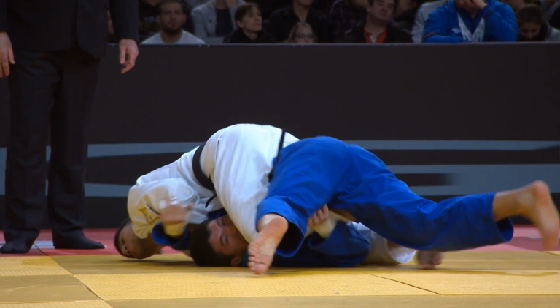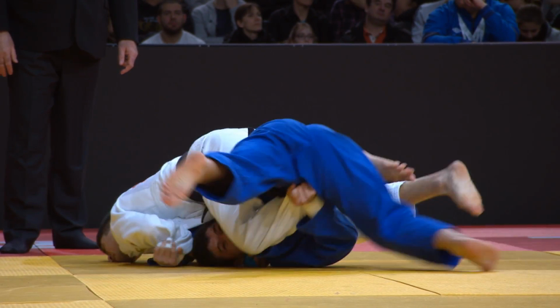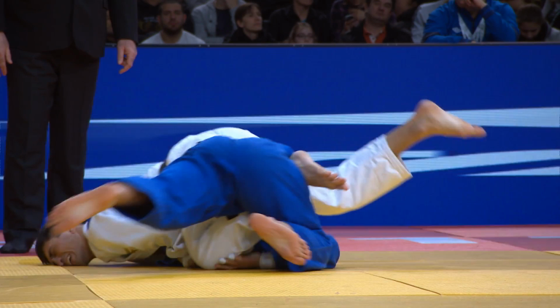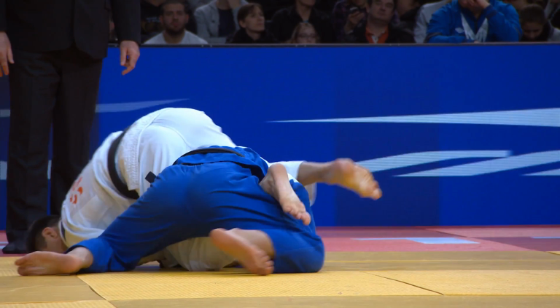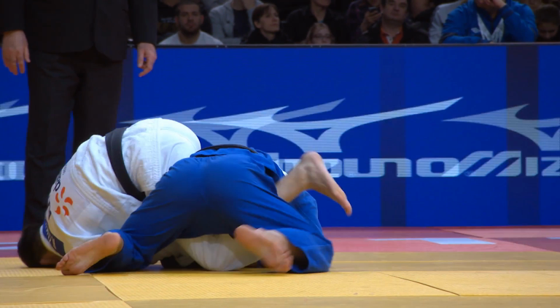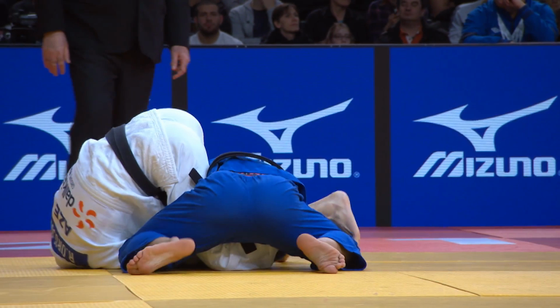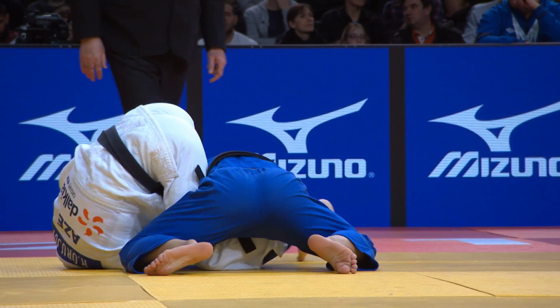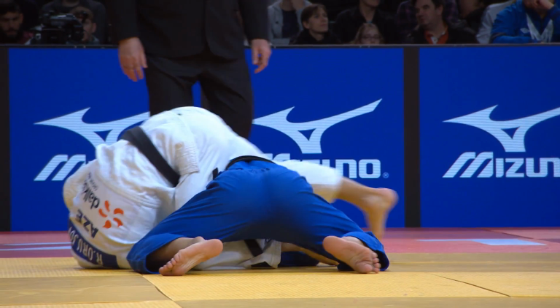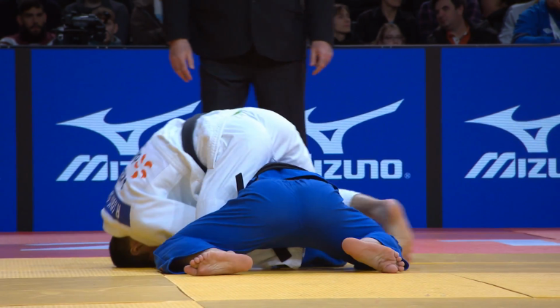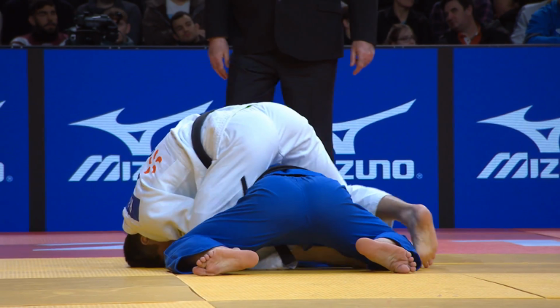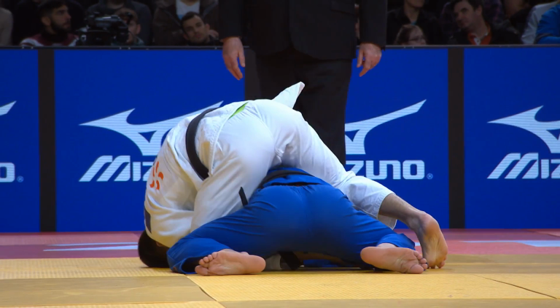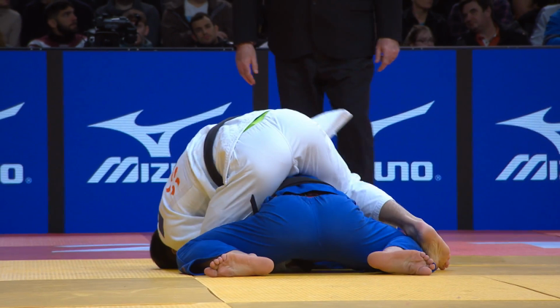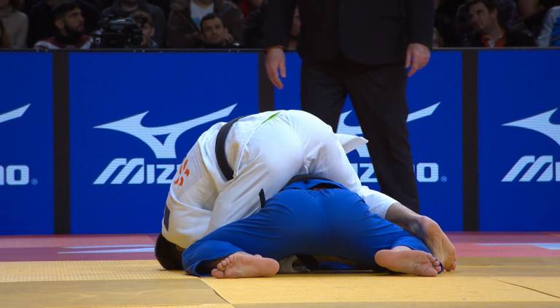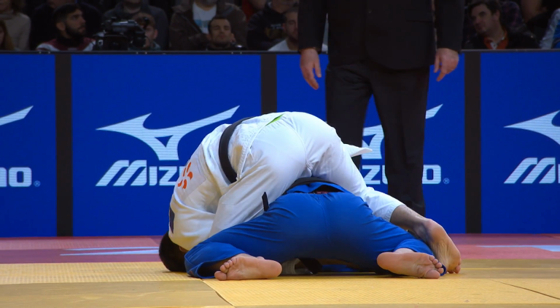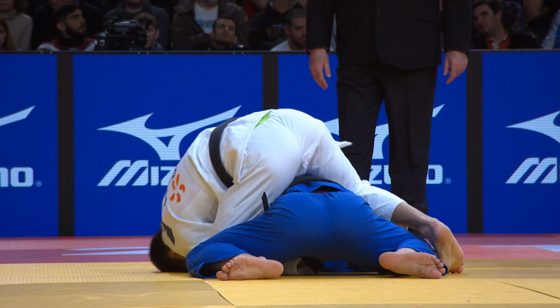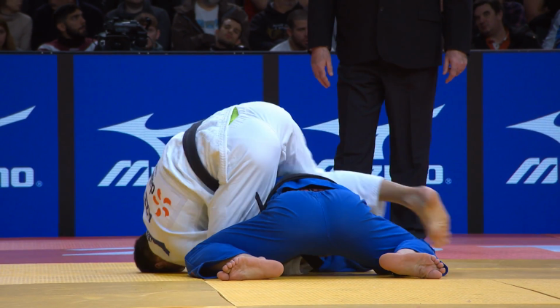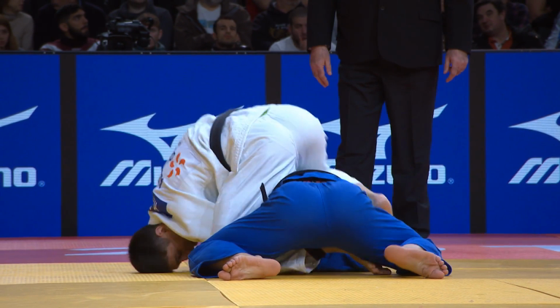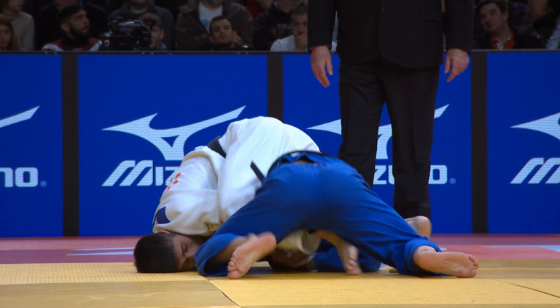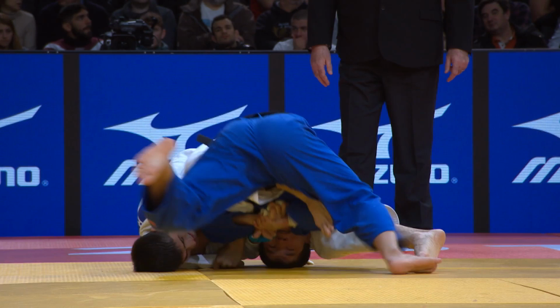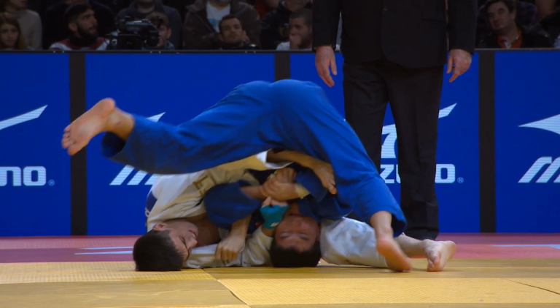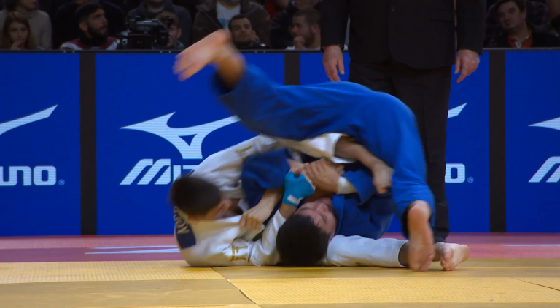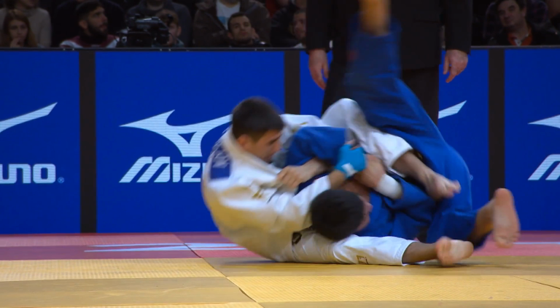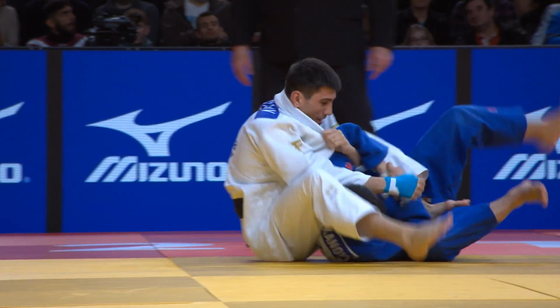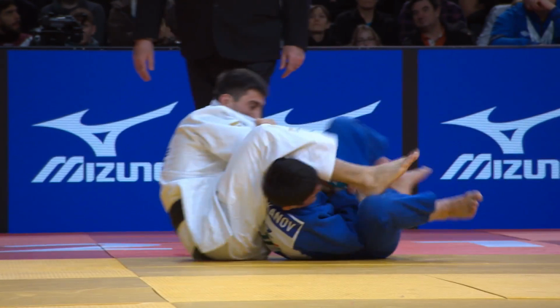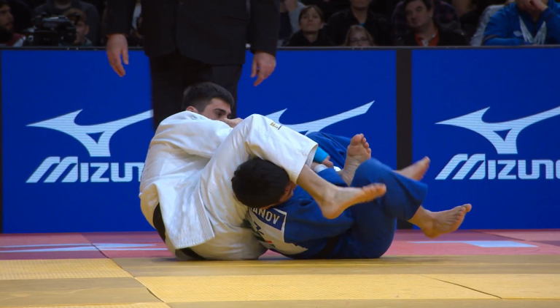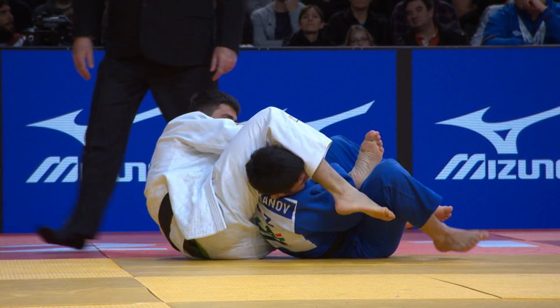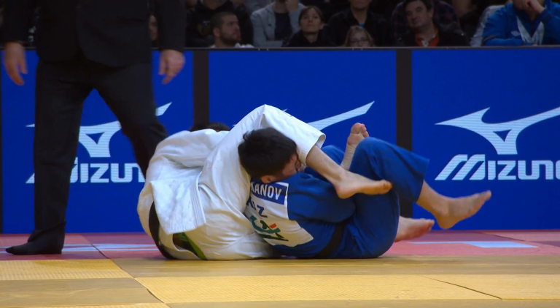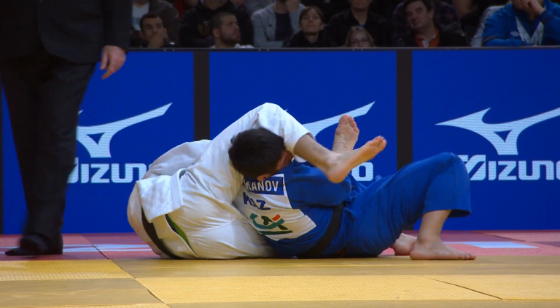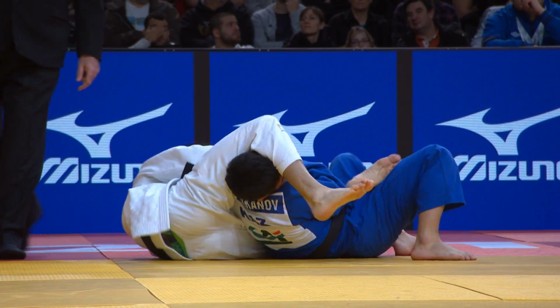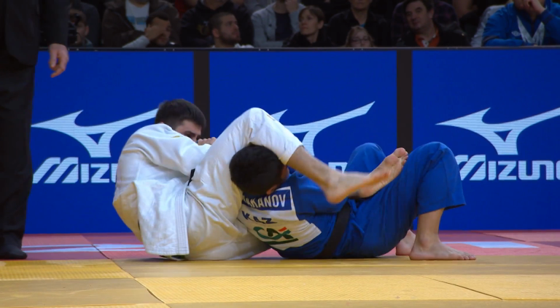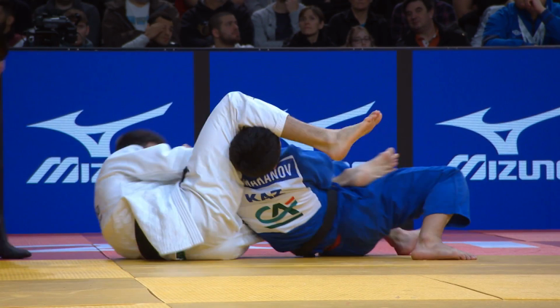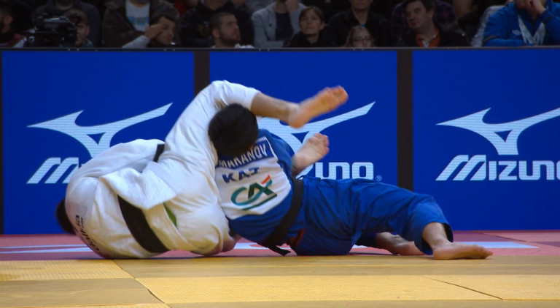Is he going to go for the arm? Yes, he is. He's going to go for the arm. He was right the way into the elbow. Gets the leverage. Now he's going to take the head away.